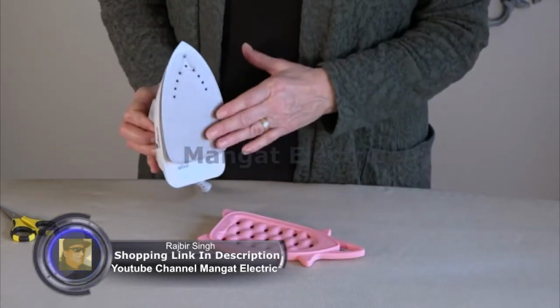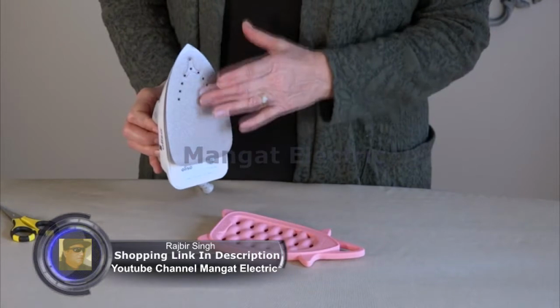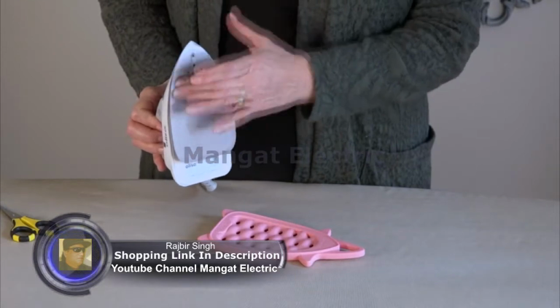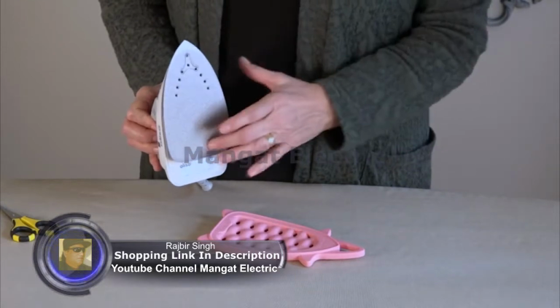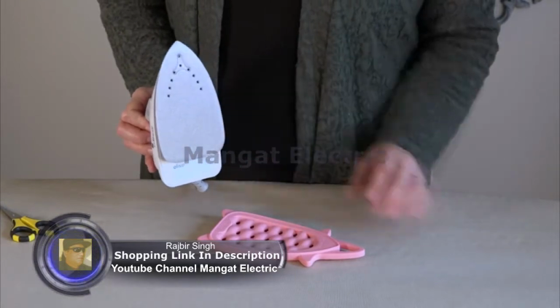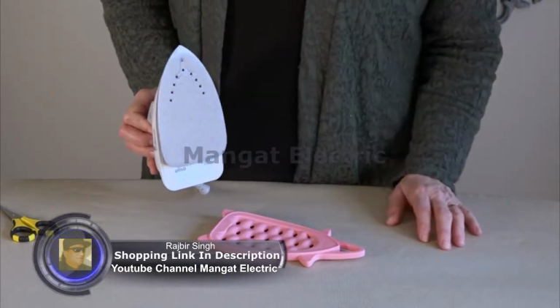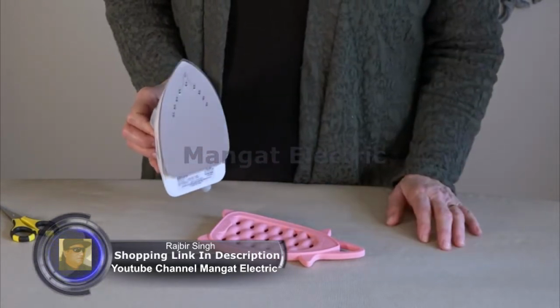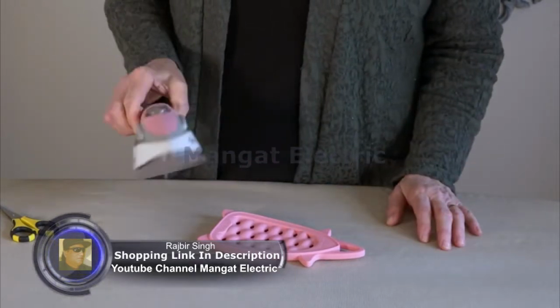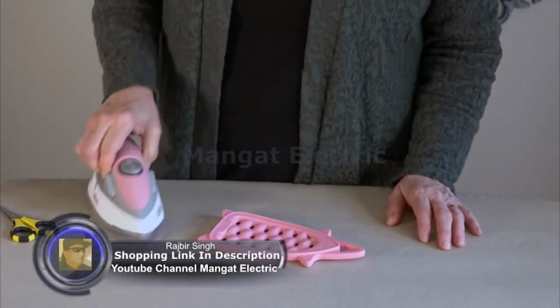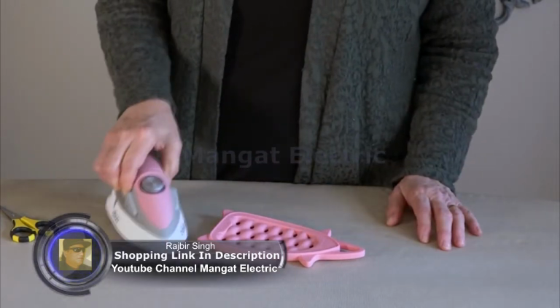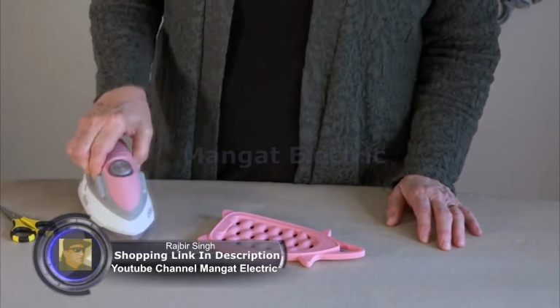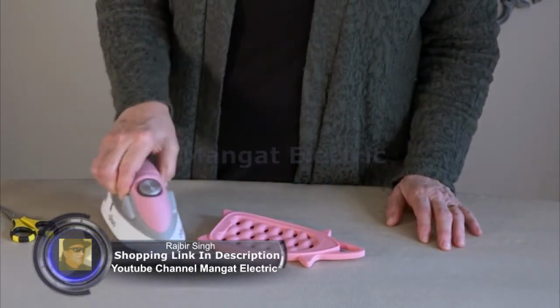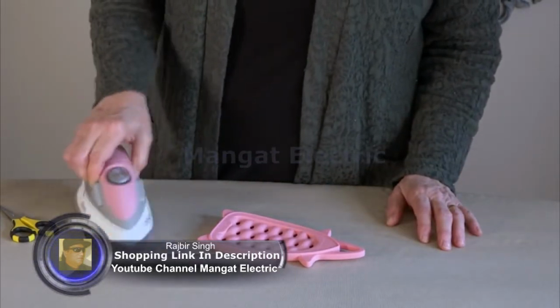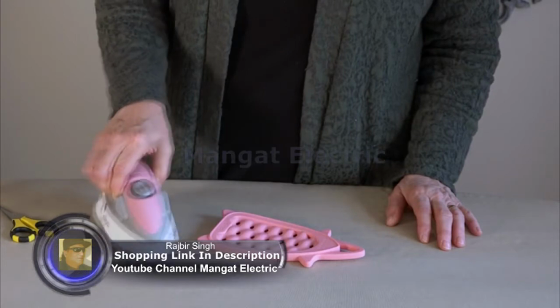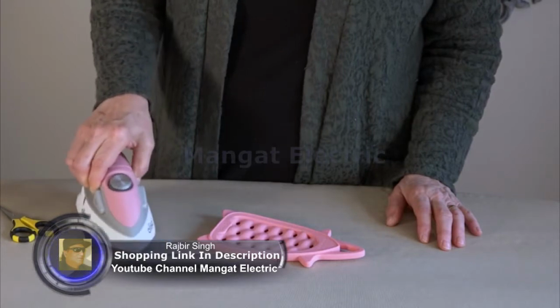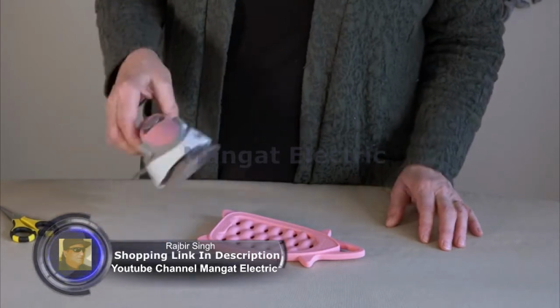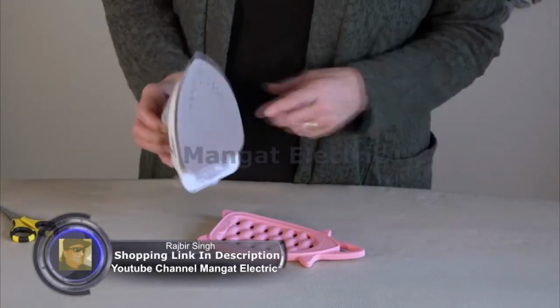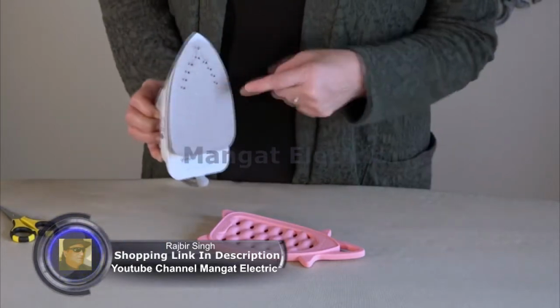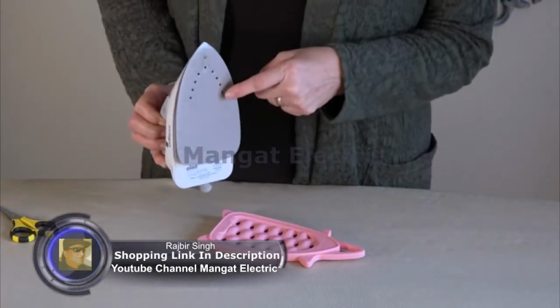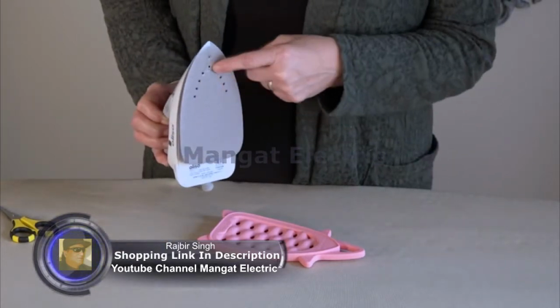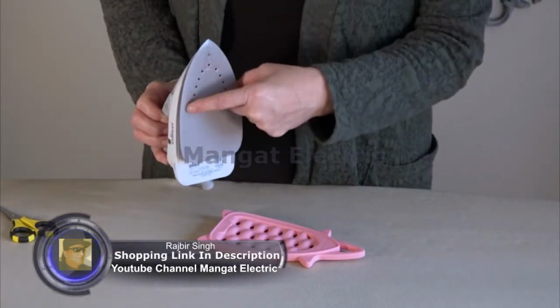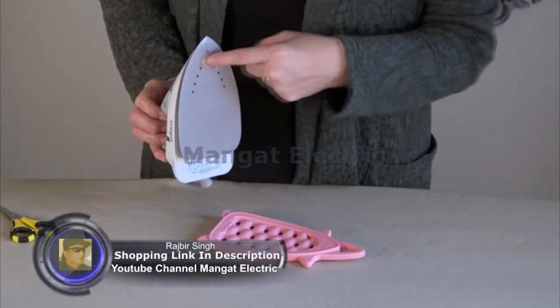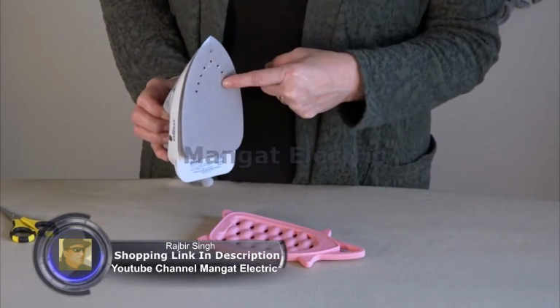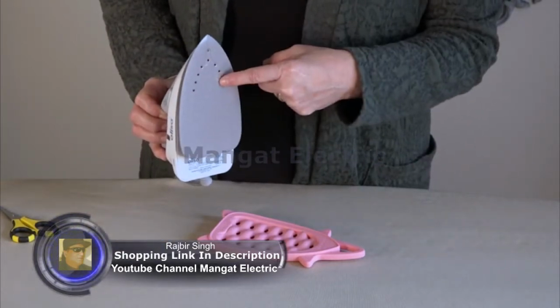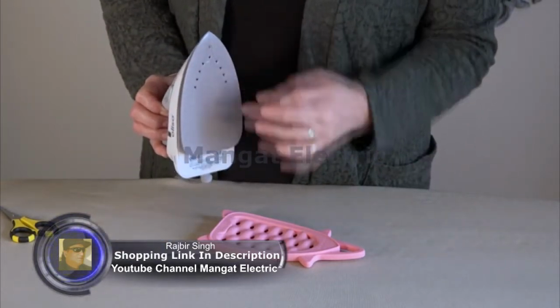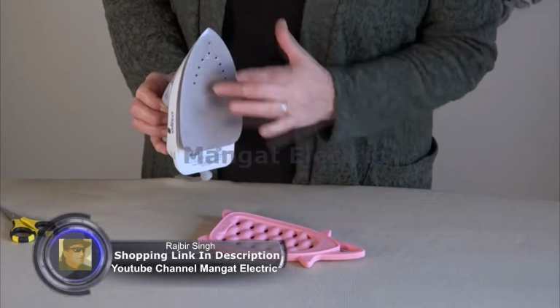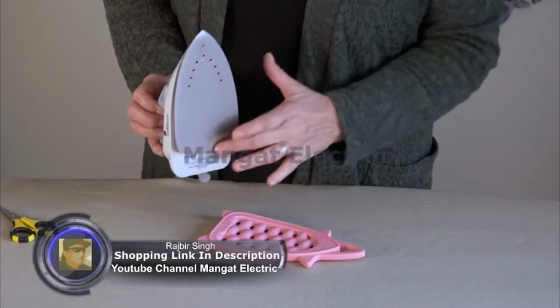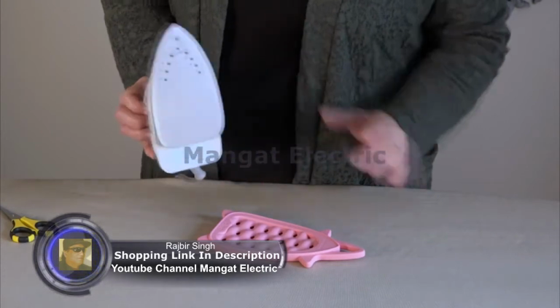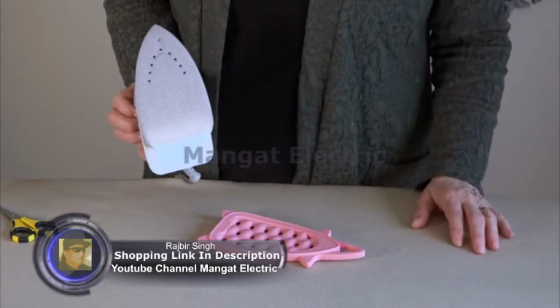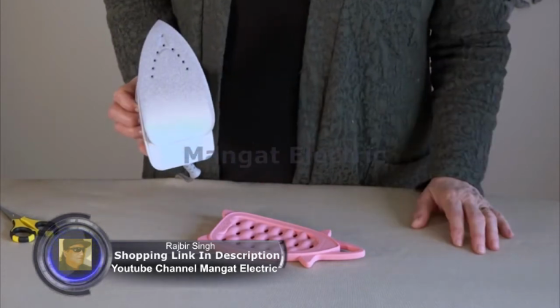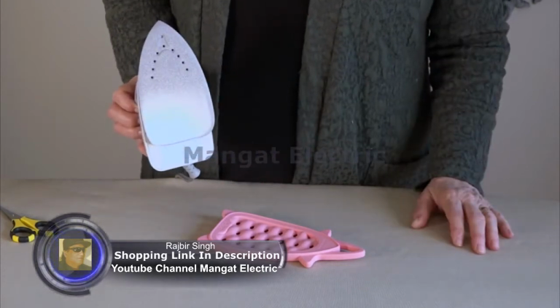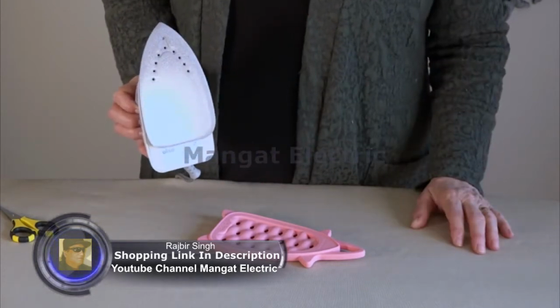The Aliso Mini Project Iron comes with a diamond coated ceramic plate, which is great for providing your ironing and pressing. The Steam Burst Button holes are only at the top, so it gives you a nice open area to do your project ironing with.